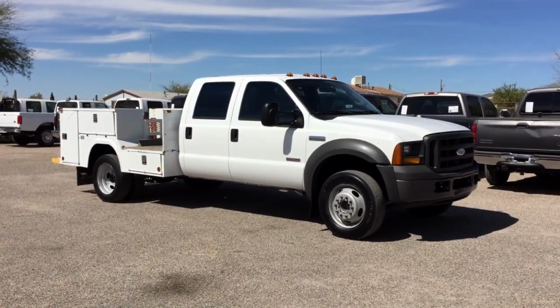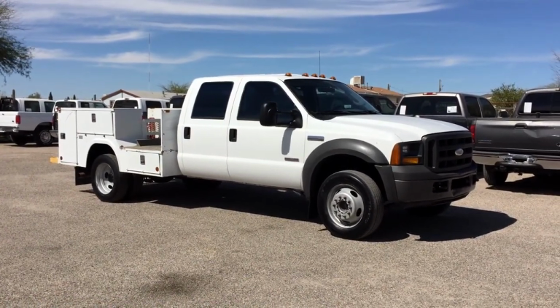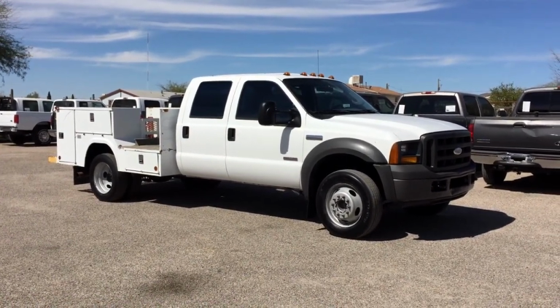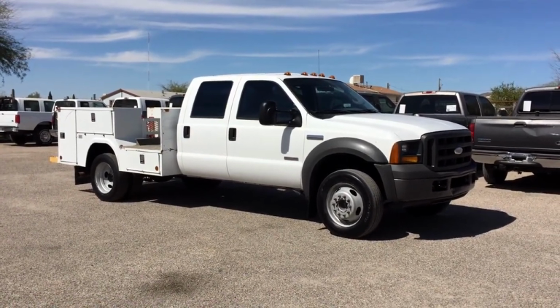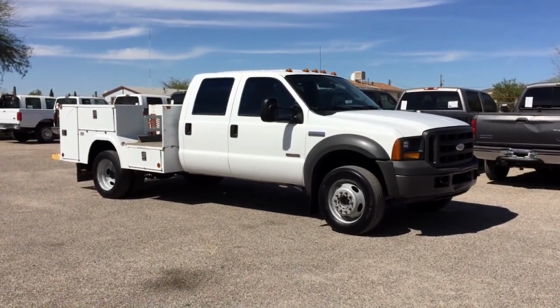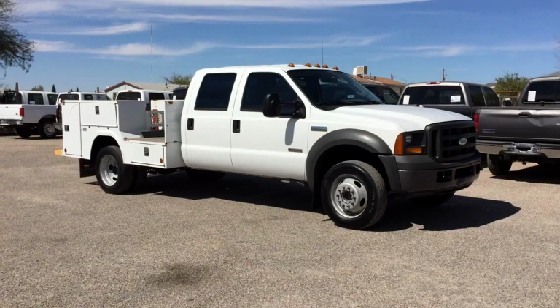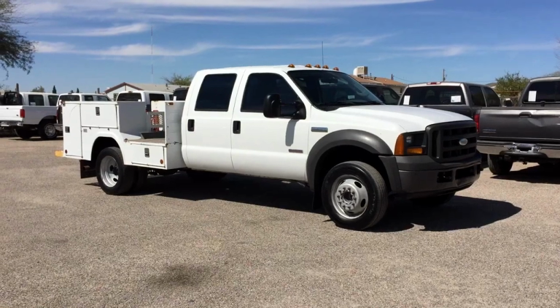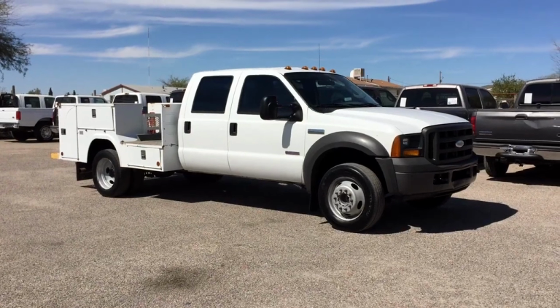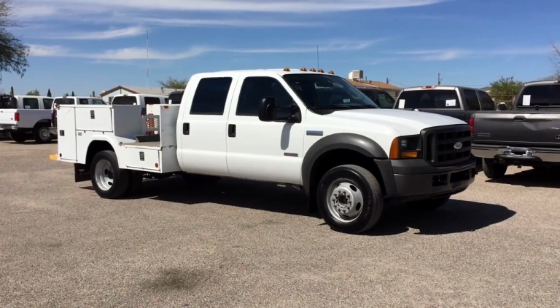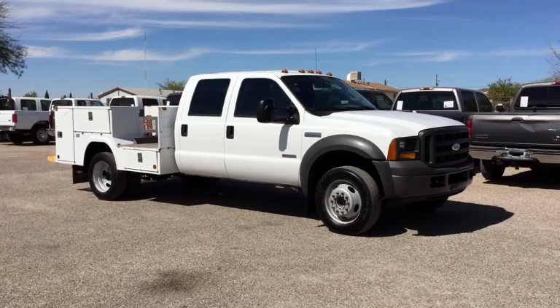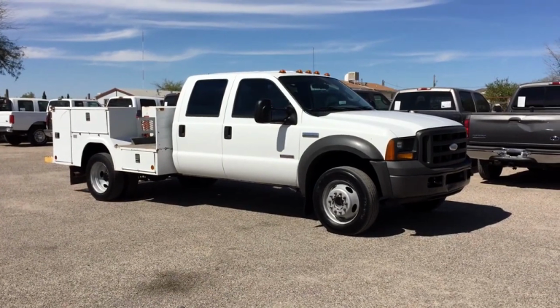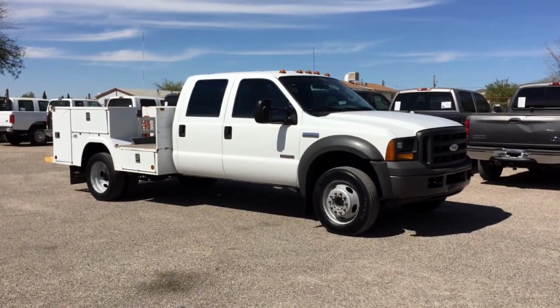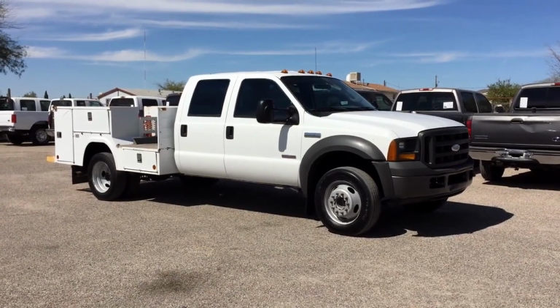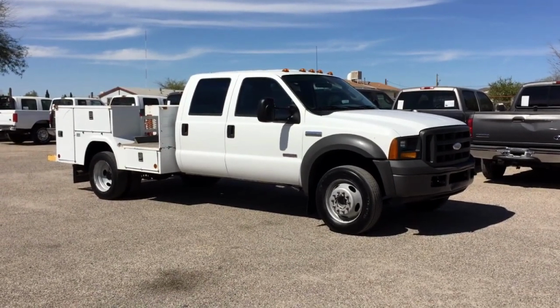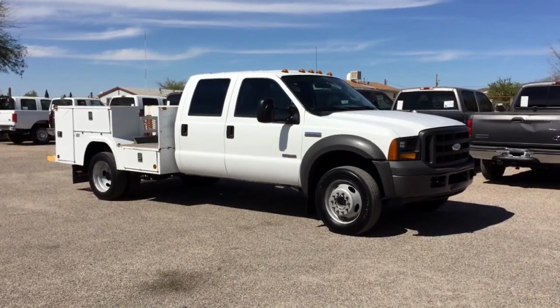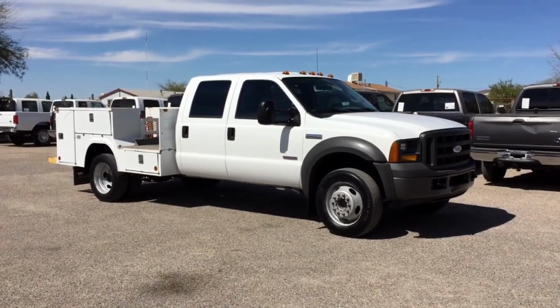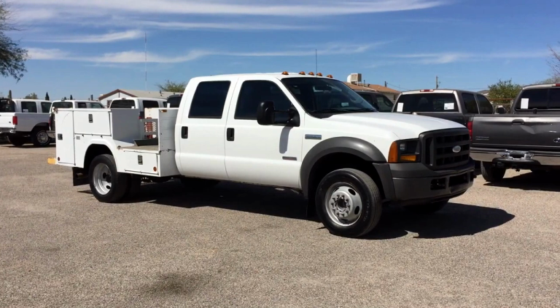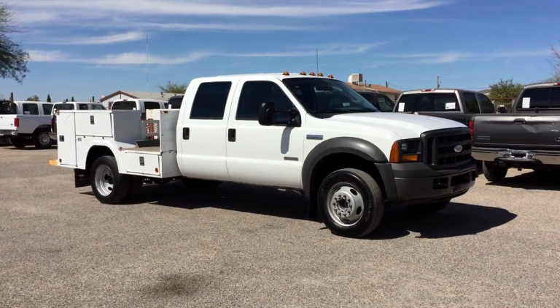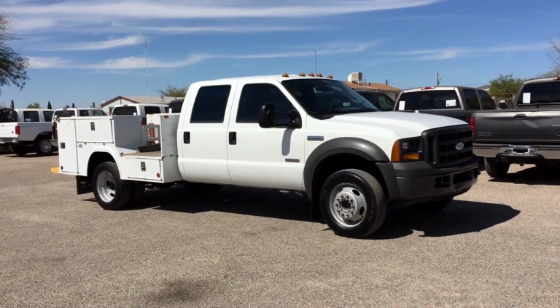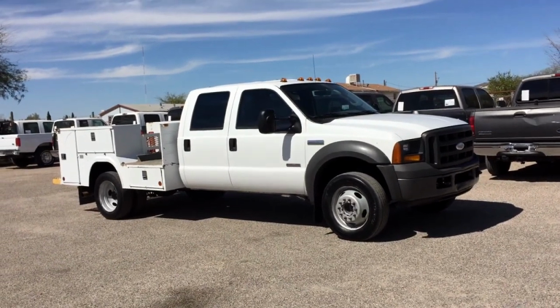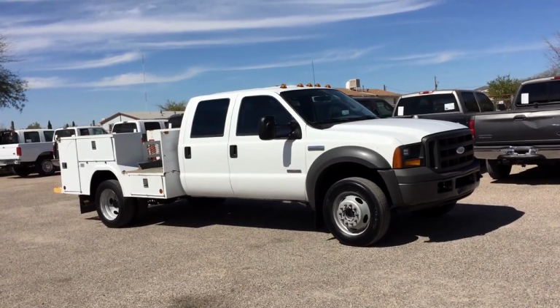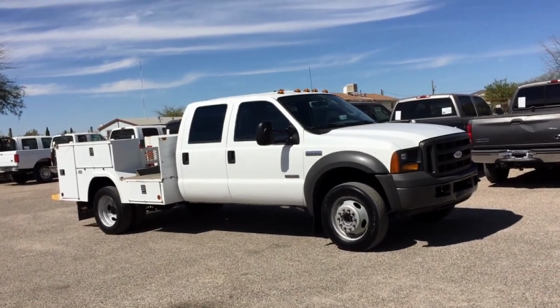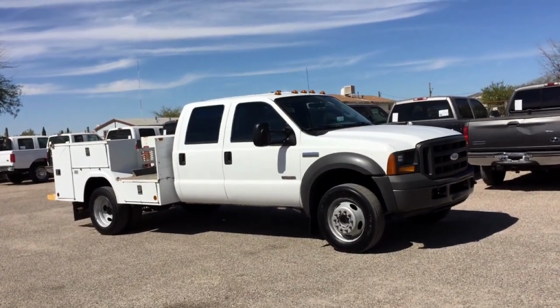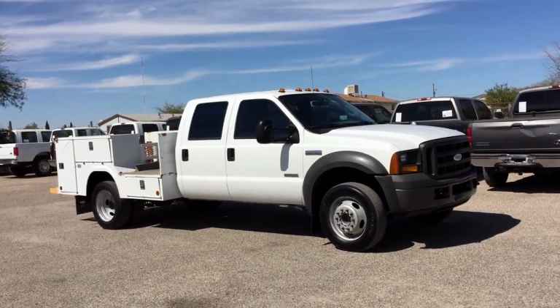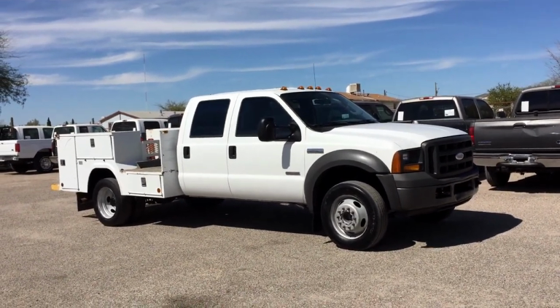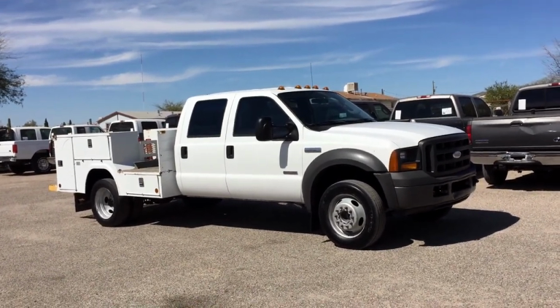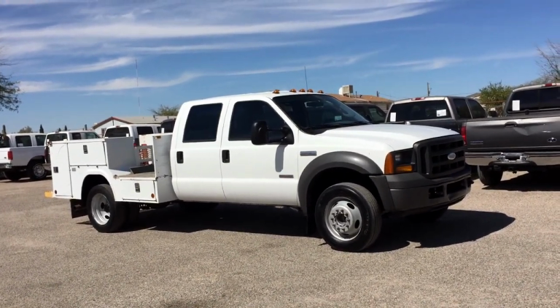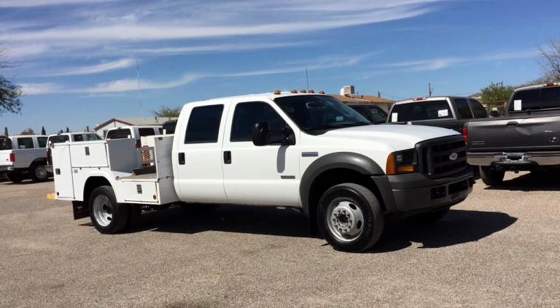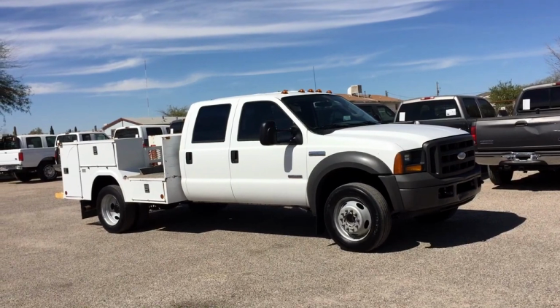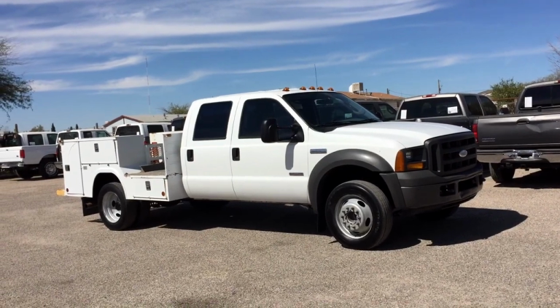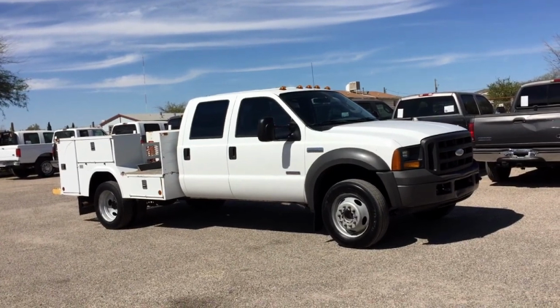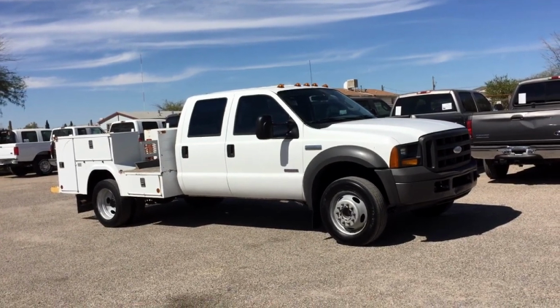It's two-wheel drive. It's an XL, which is basically vinyl floors, vinyl seat. Automatic. This truck has 82,591 miles on it. It's got a utility bed, dual rear wheel.